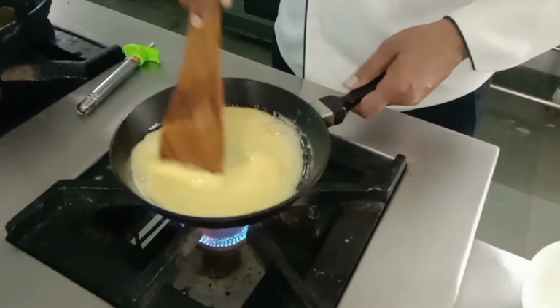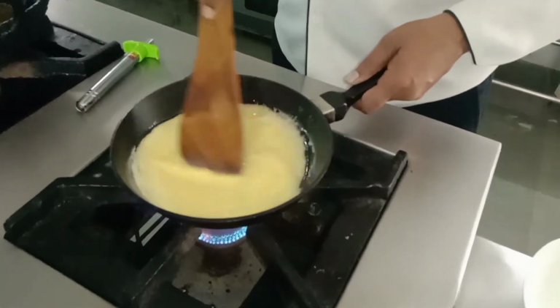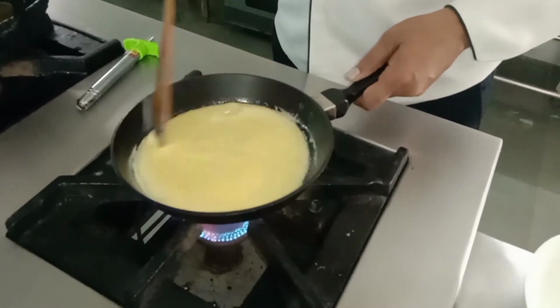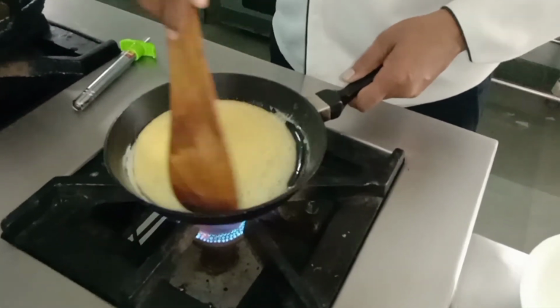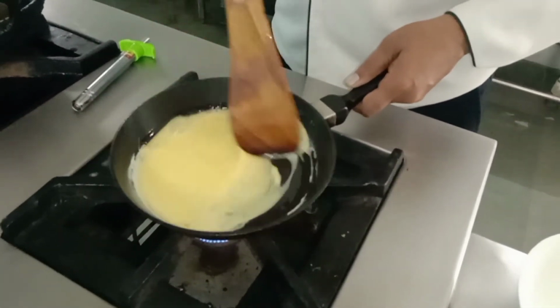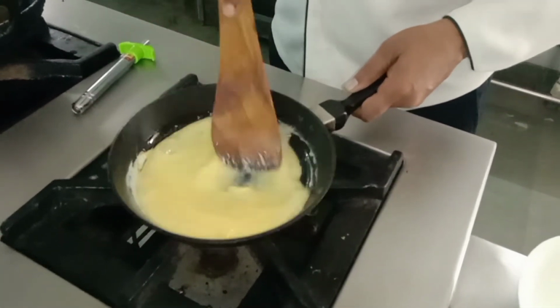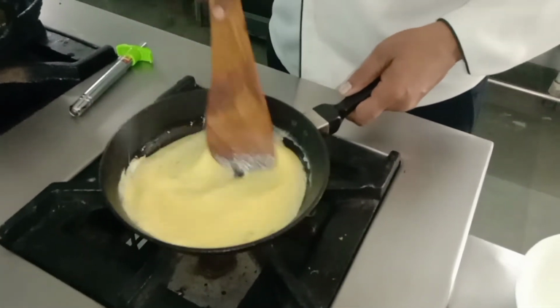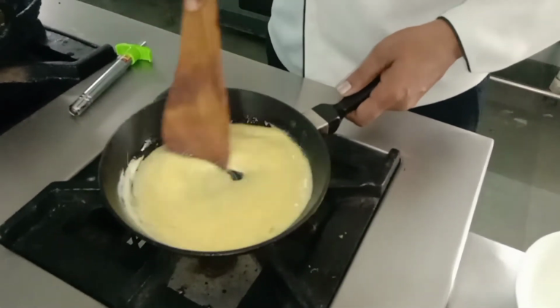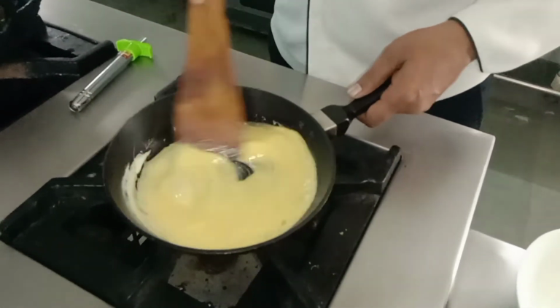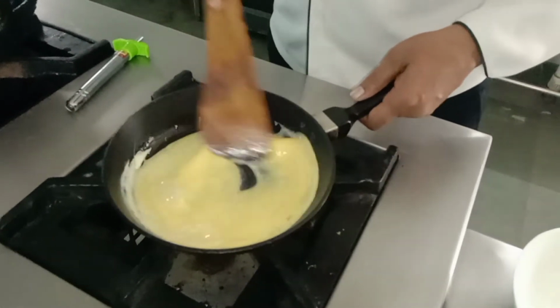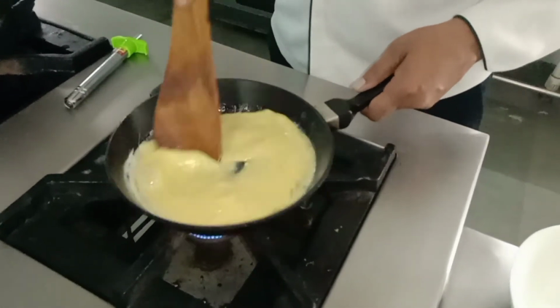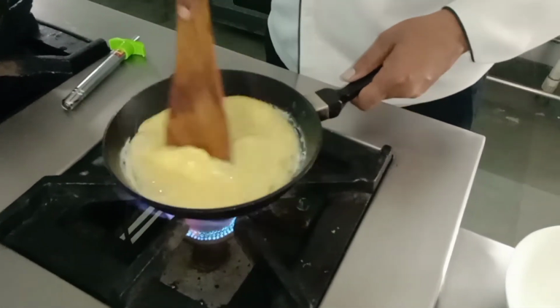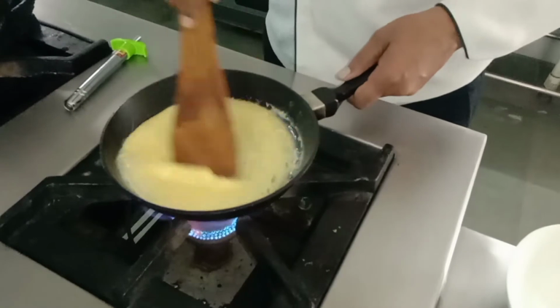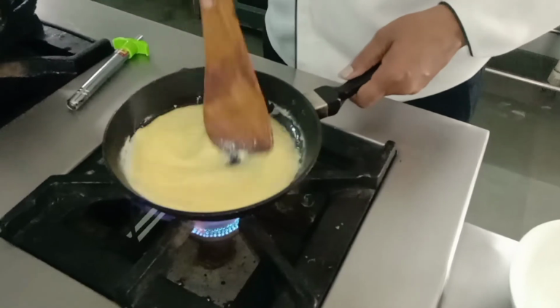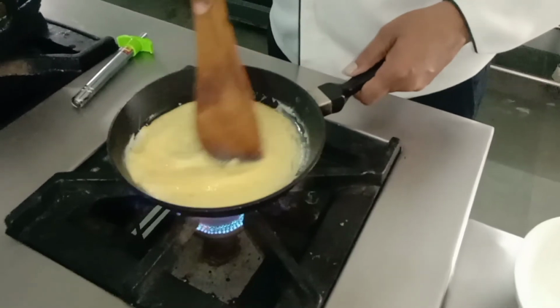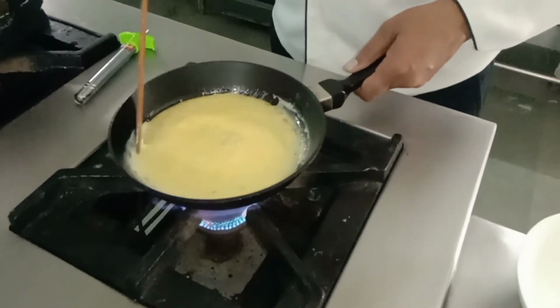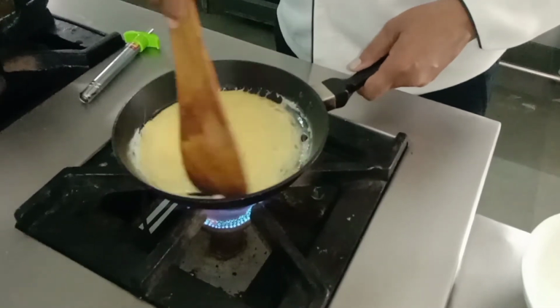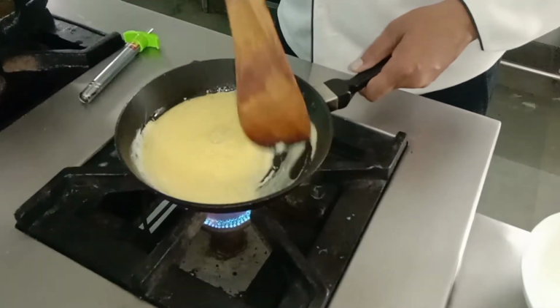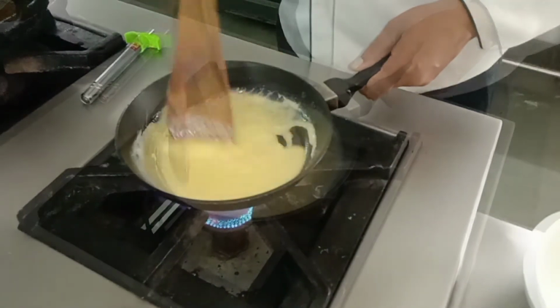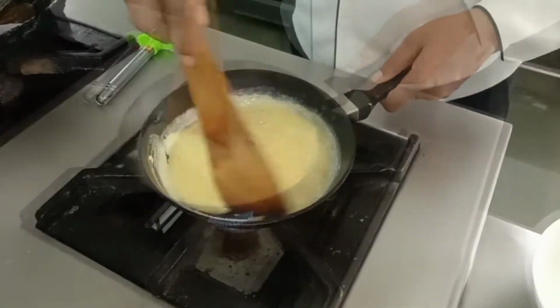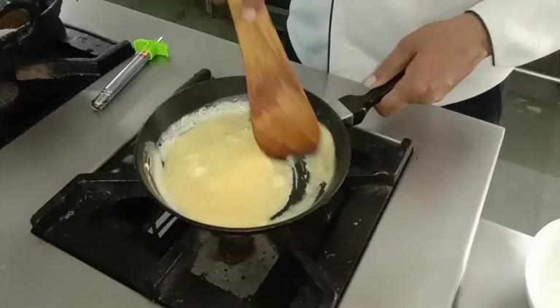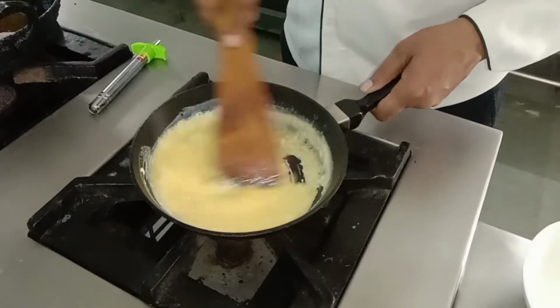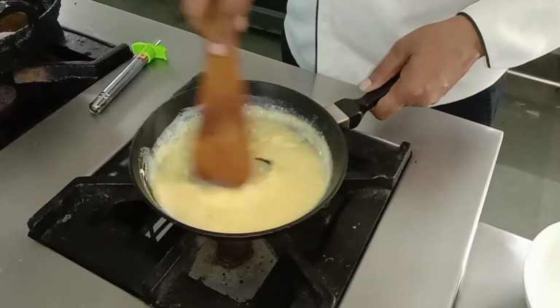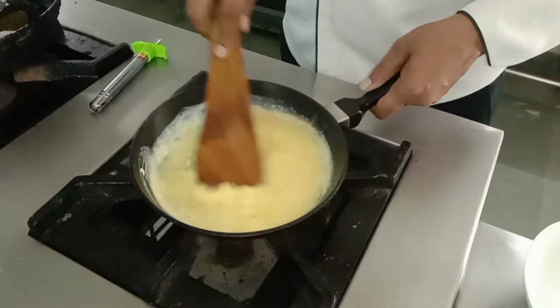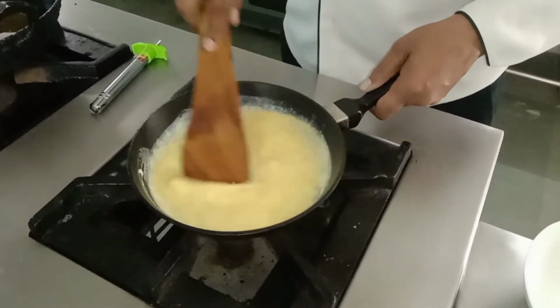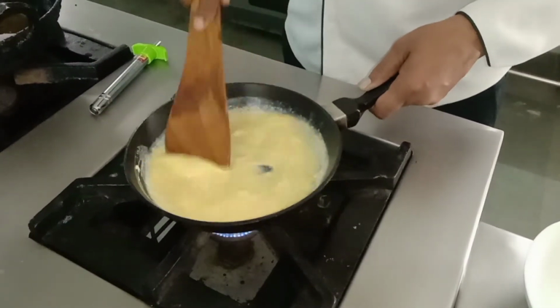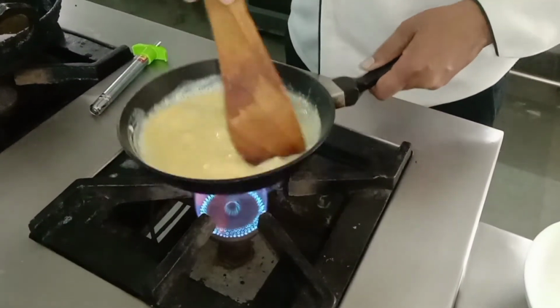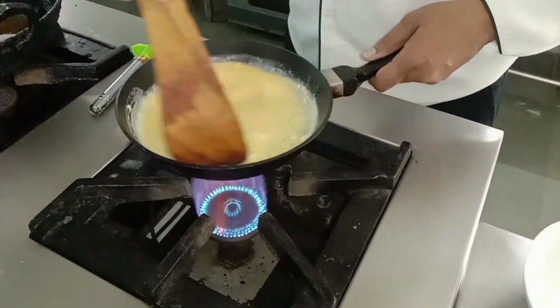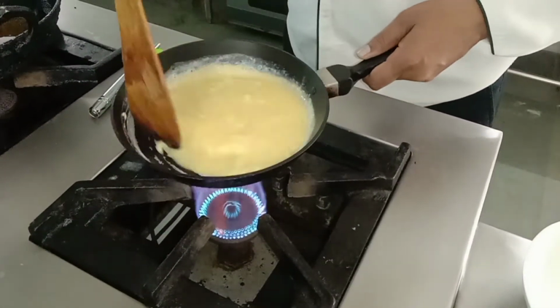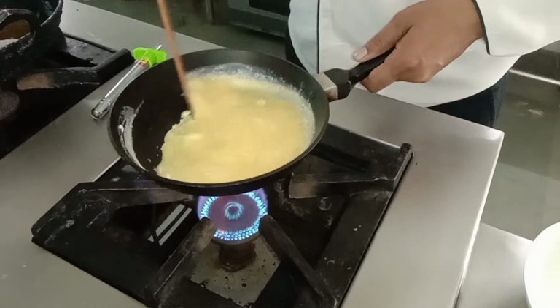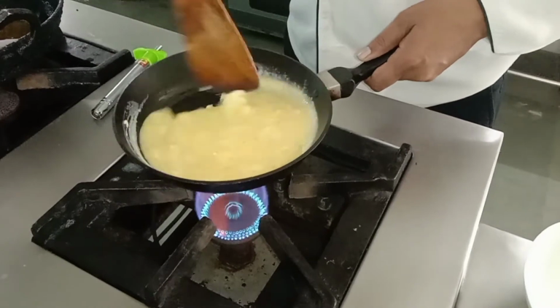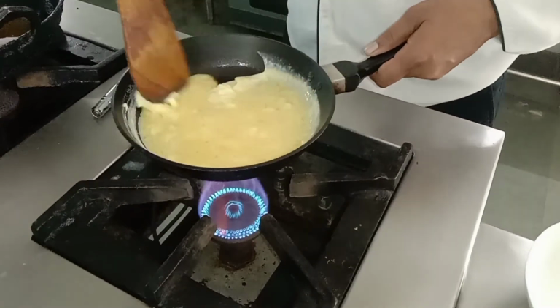Let's mix it together. We will mix it together, mix it a little soft, with the cheese.